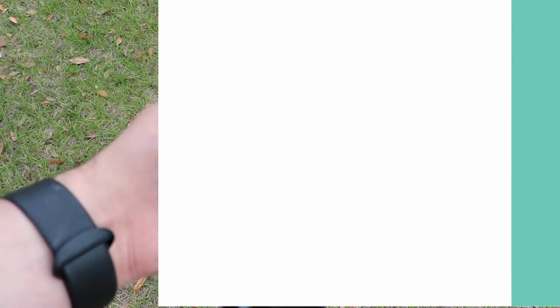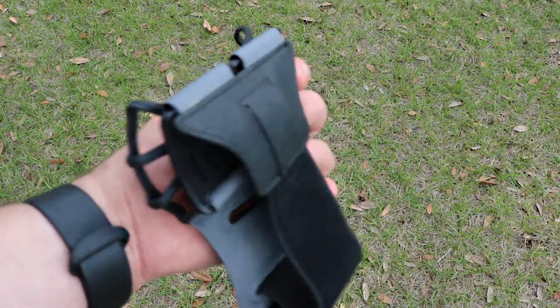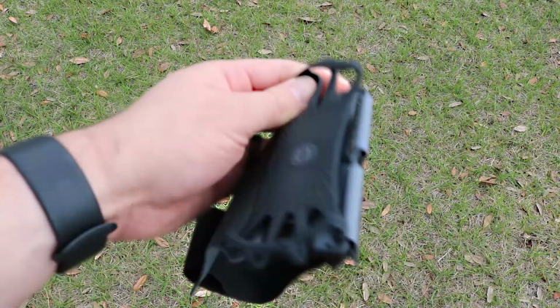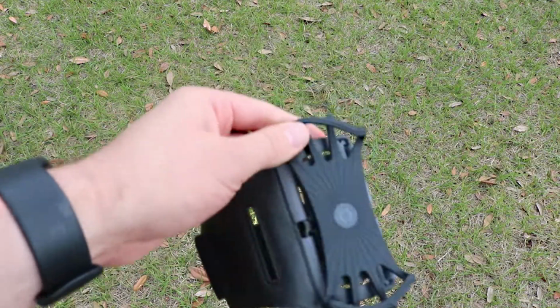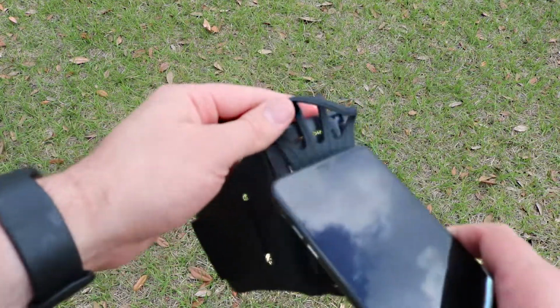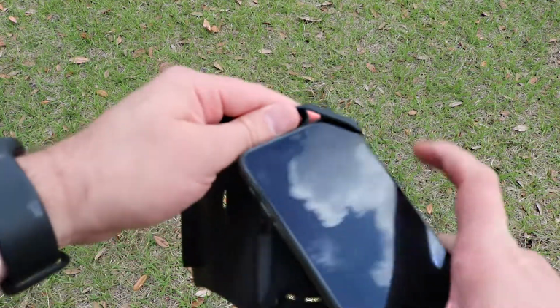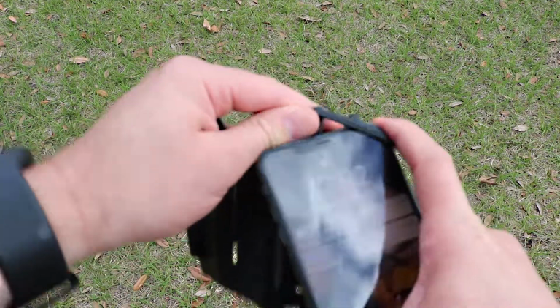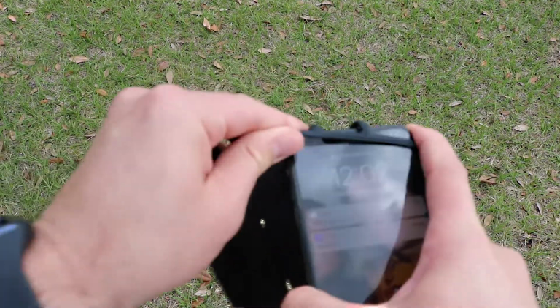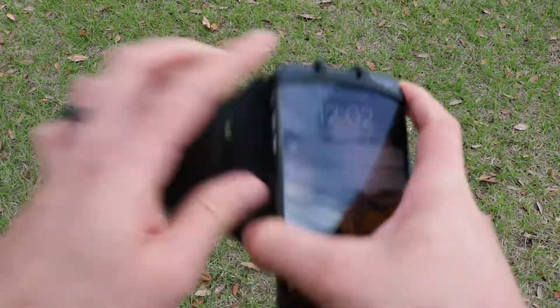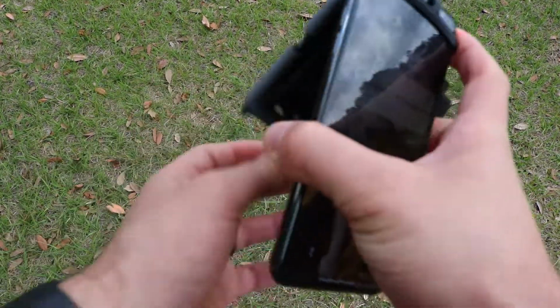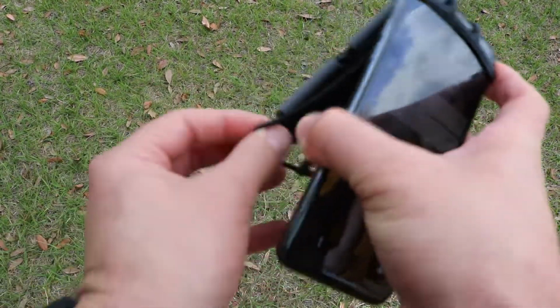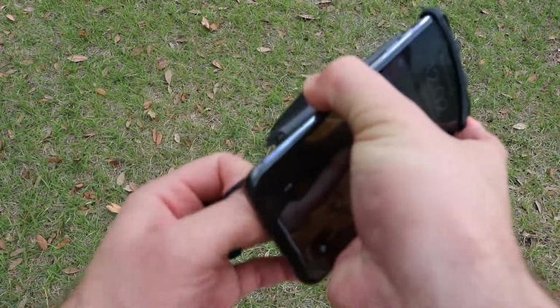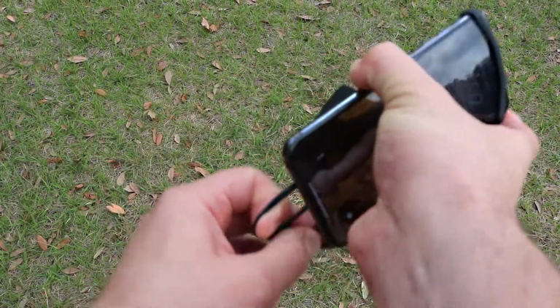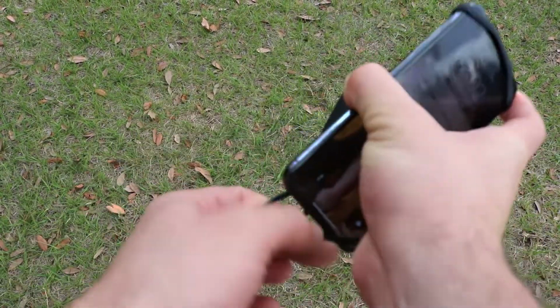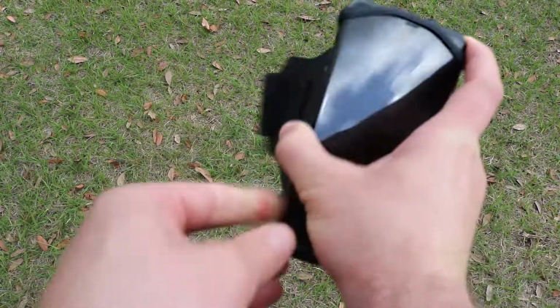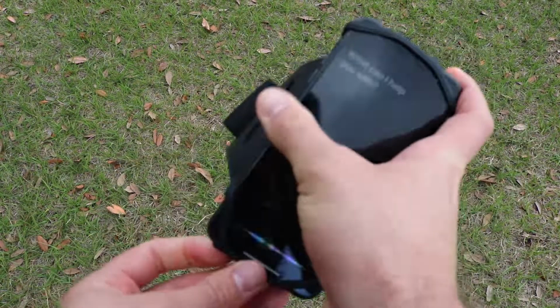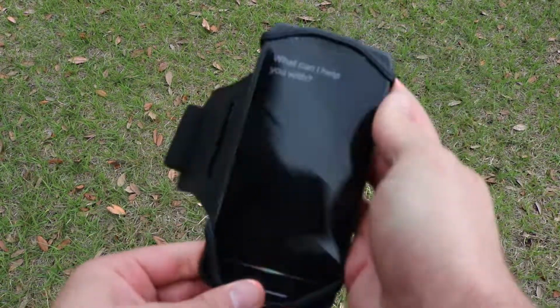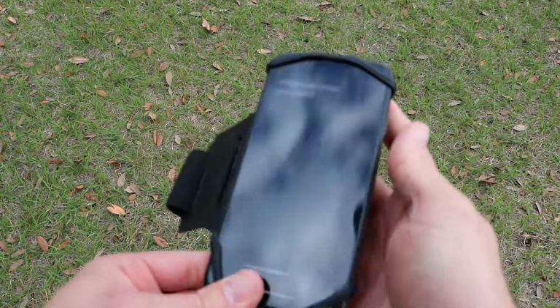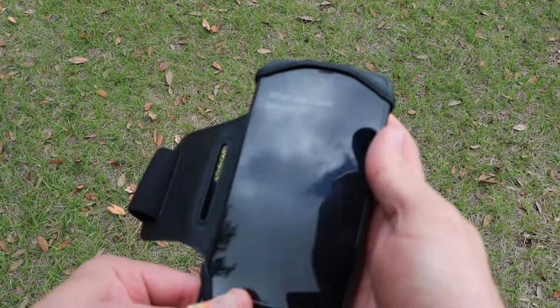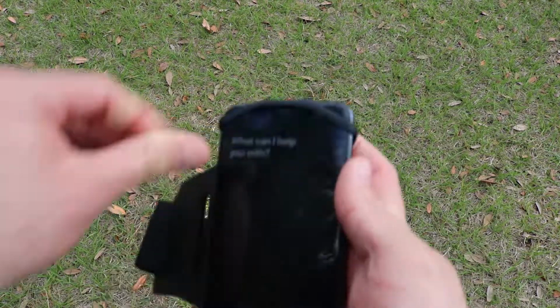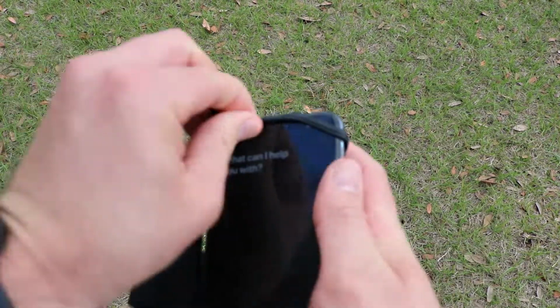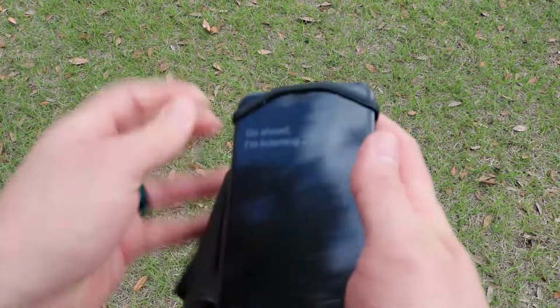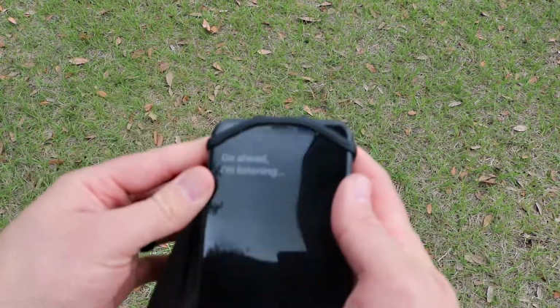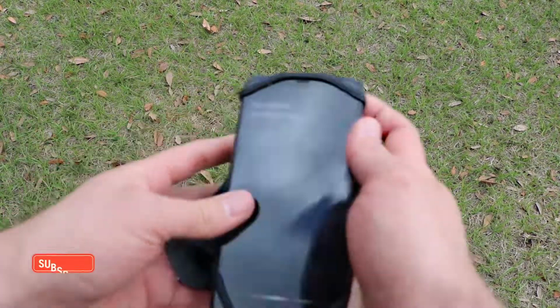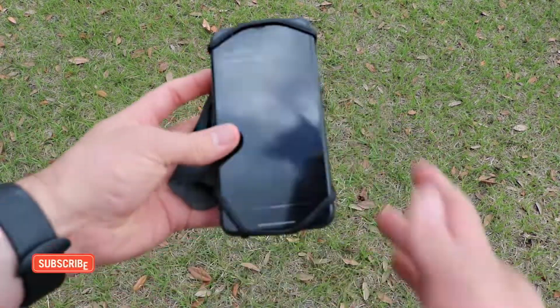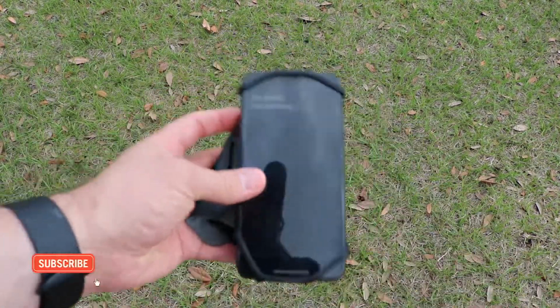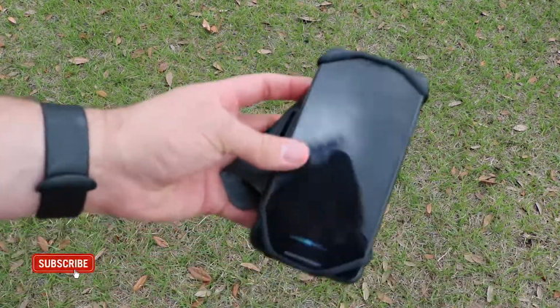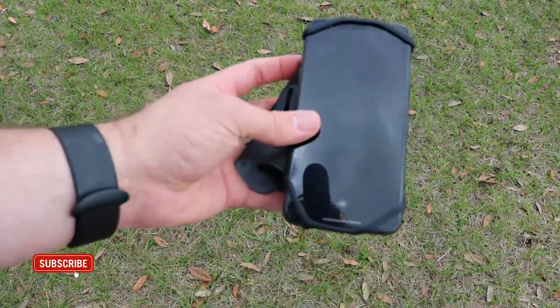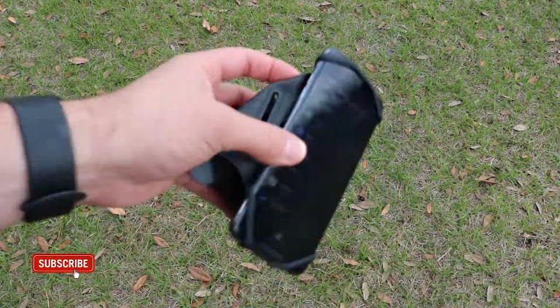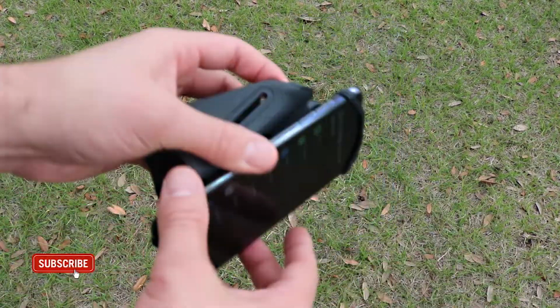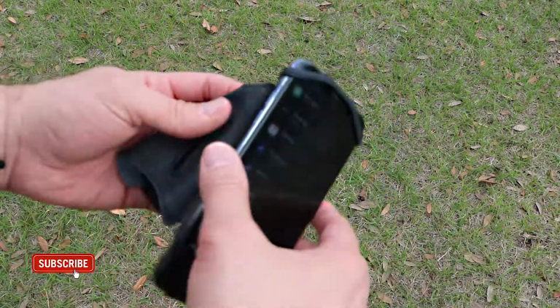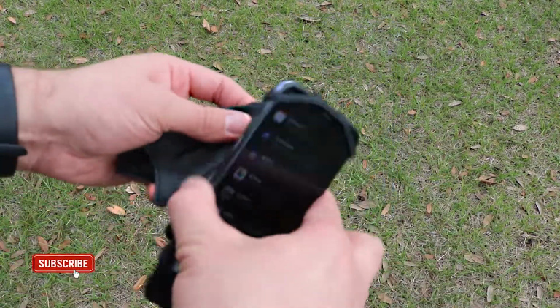What's going on everyone? This is the VUP fitness armband. Close to 3,000 people gave it 4.5 stars out of 5, so I had to pick this bad boy up.